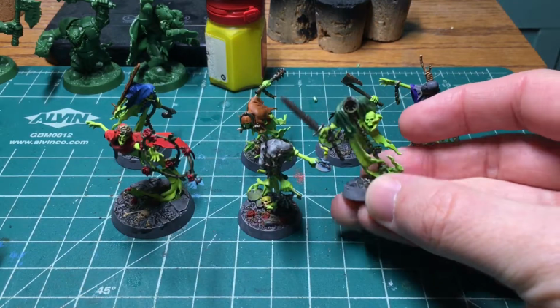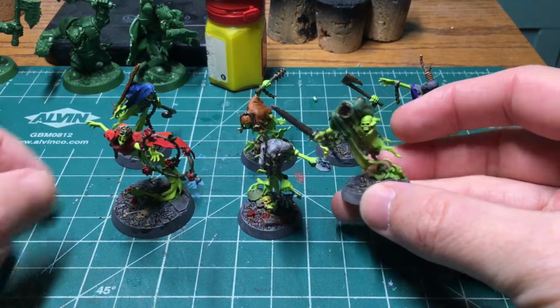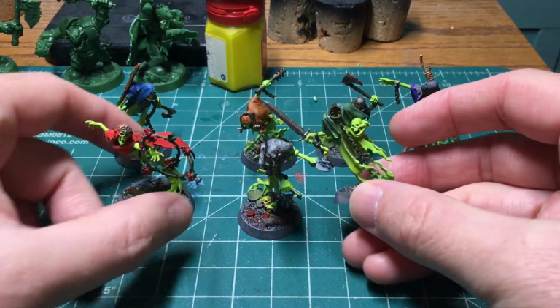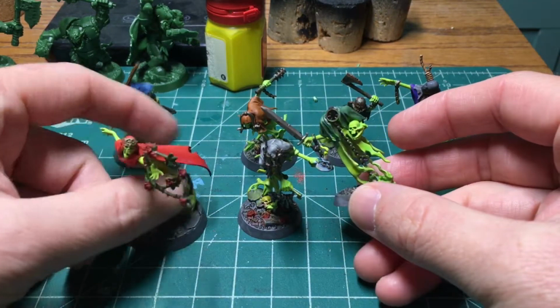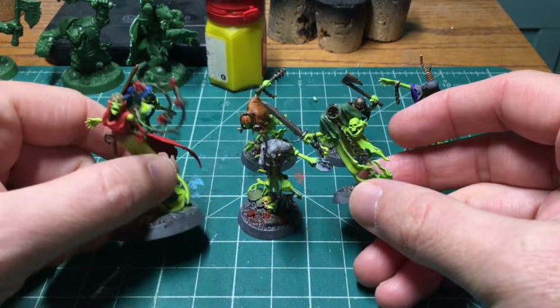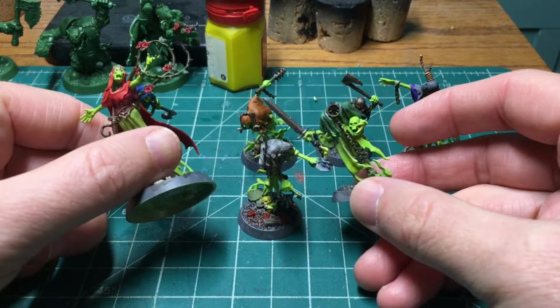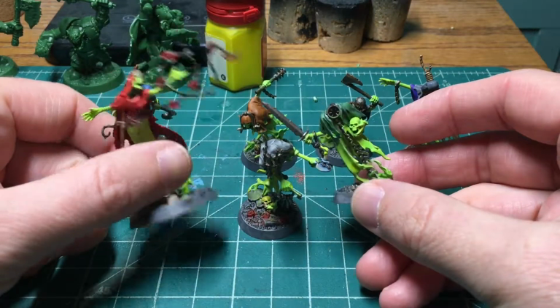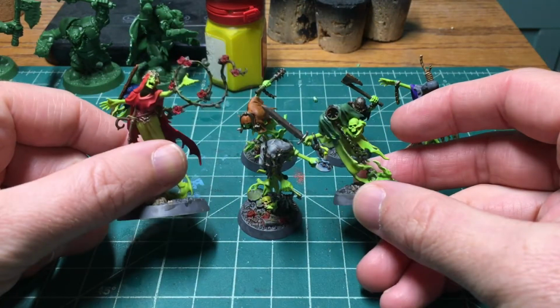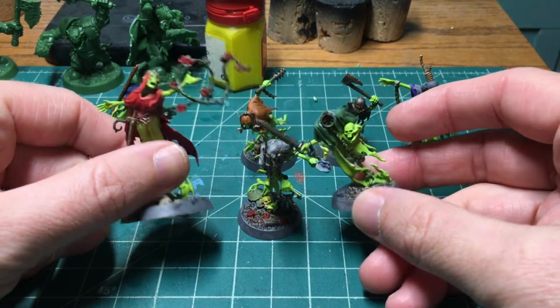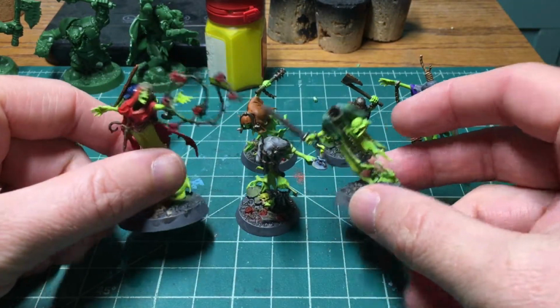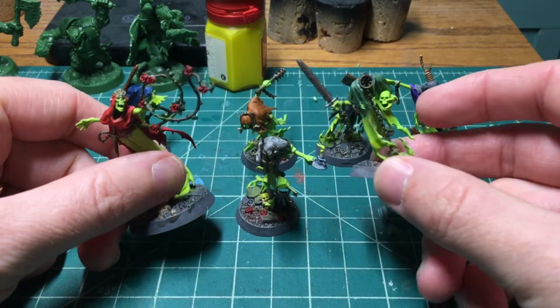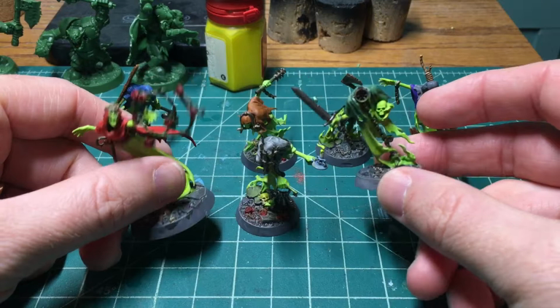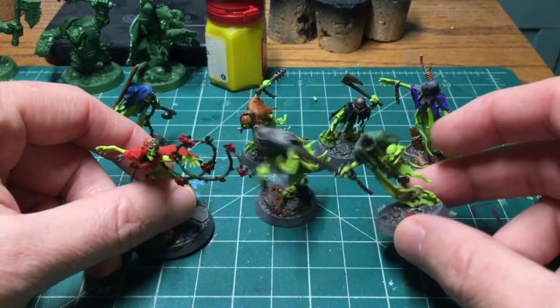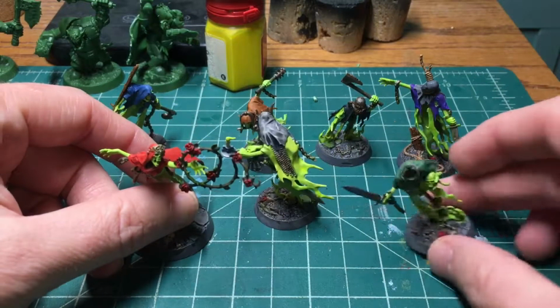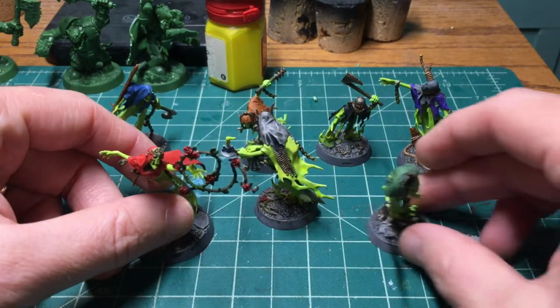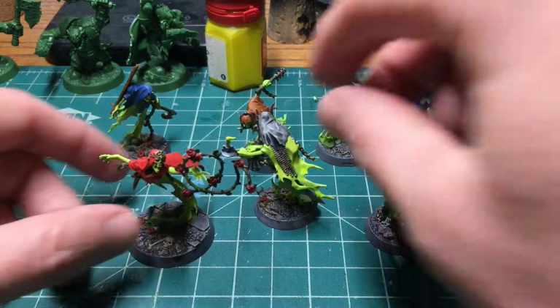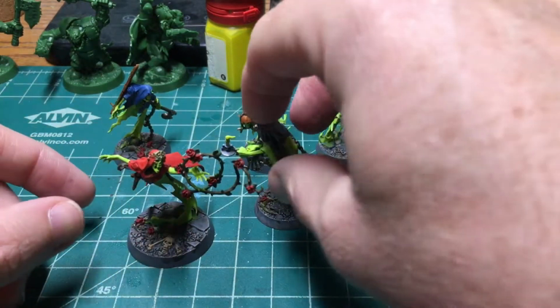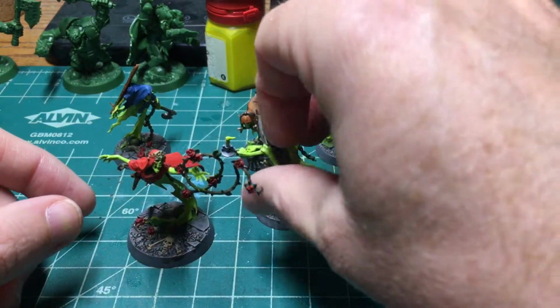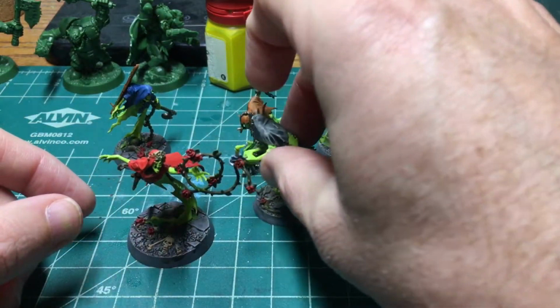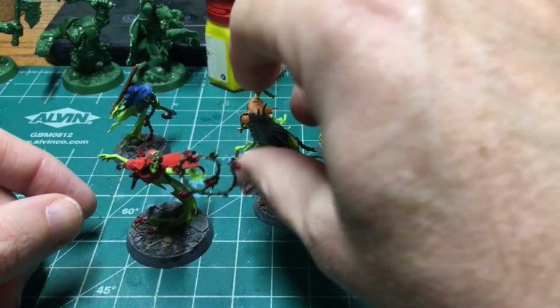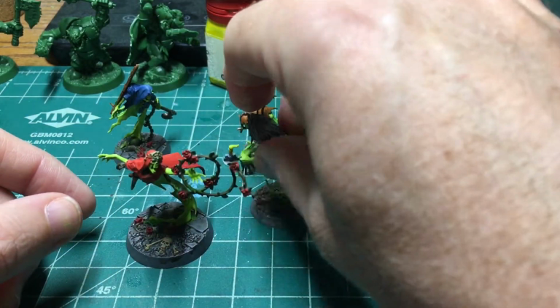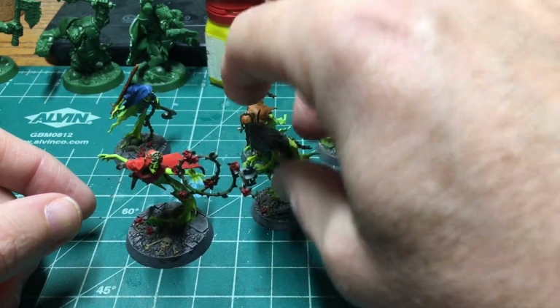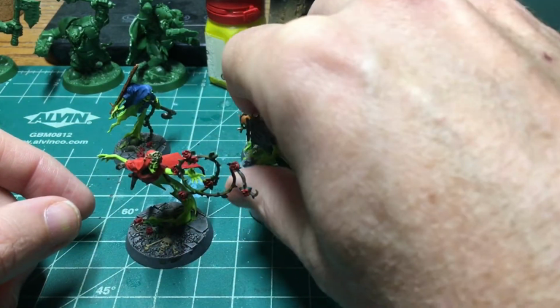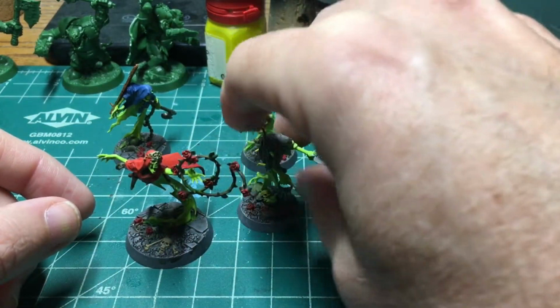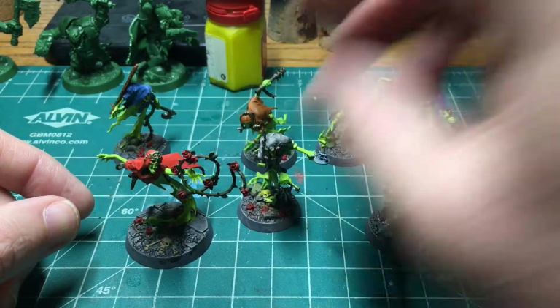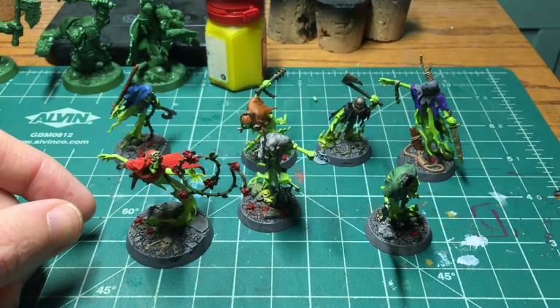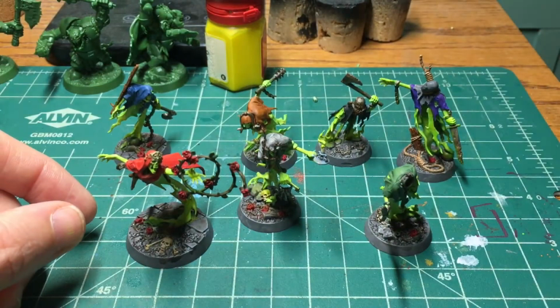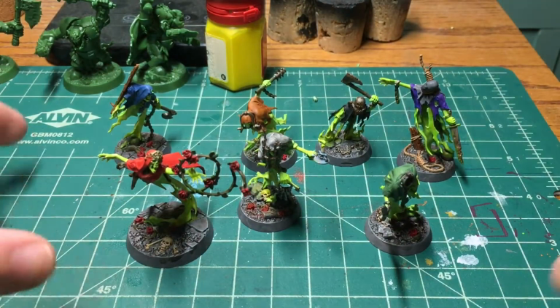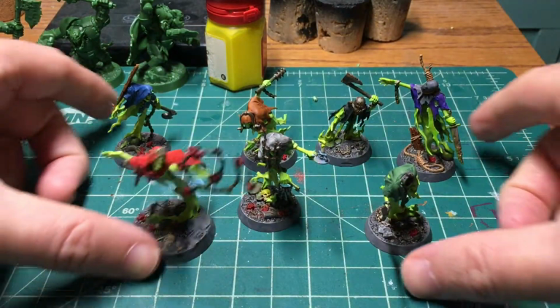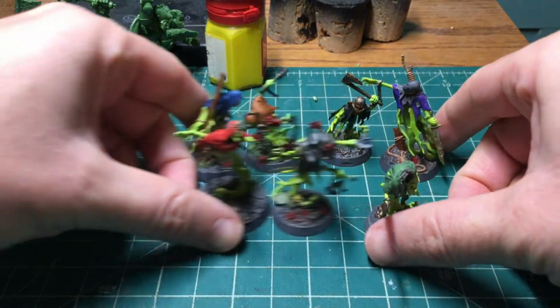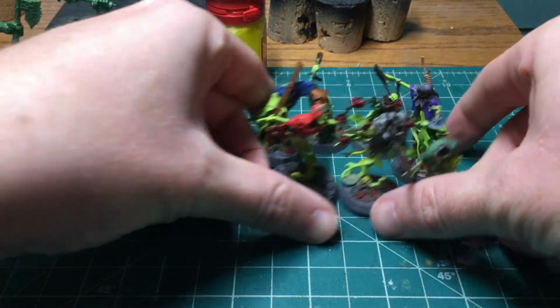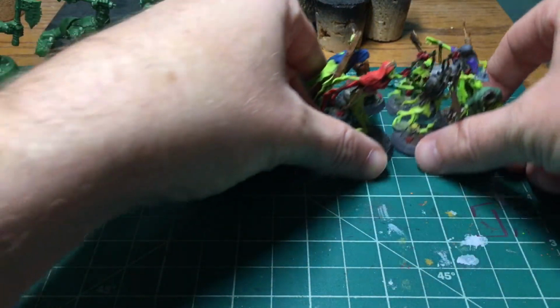I'll have a showcase for these guys coming out soon, and then I'll do my kind of recap video about the whole process and everything — that'll be fun. So those guys are done.